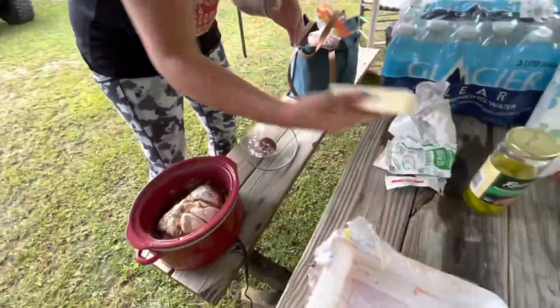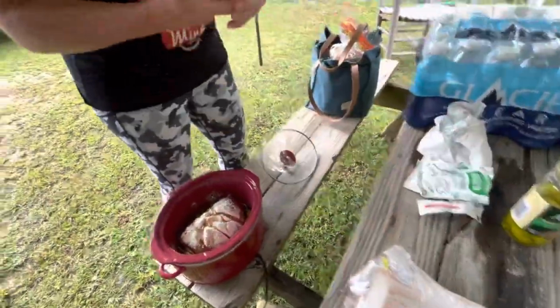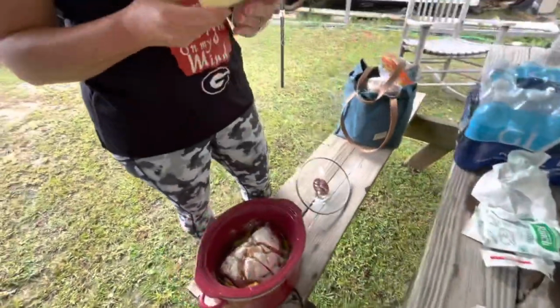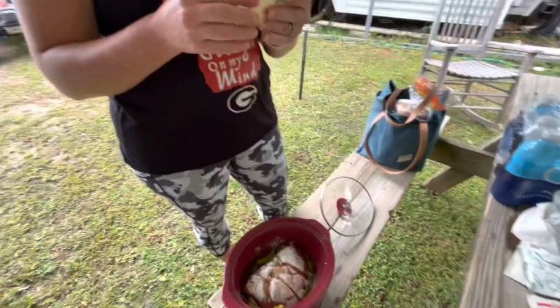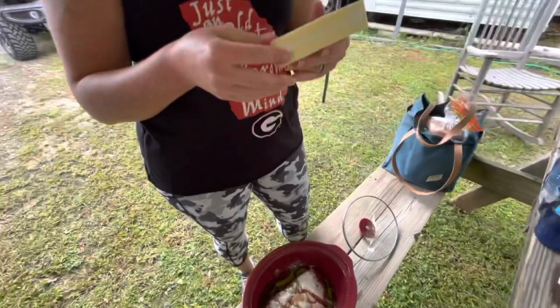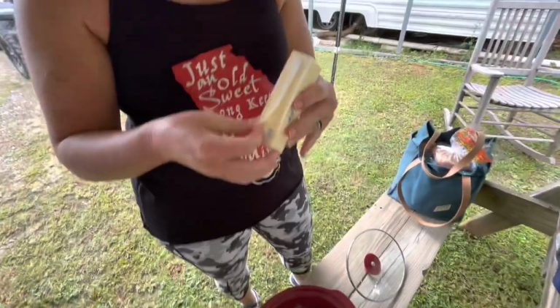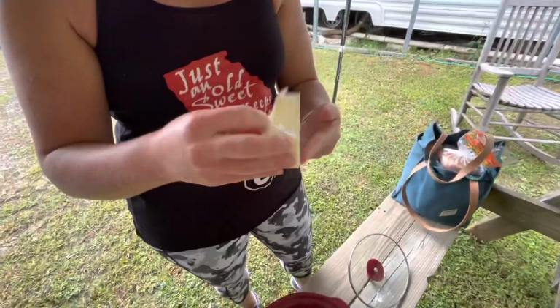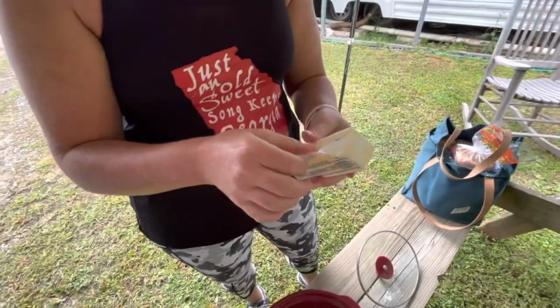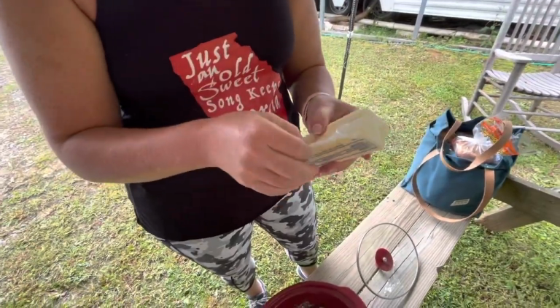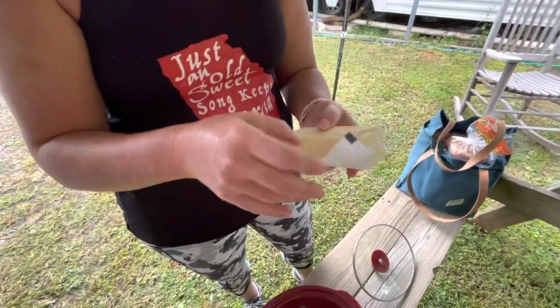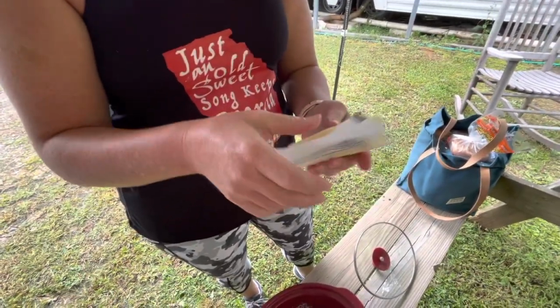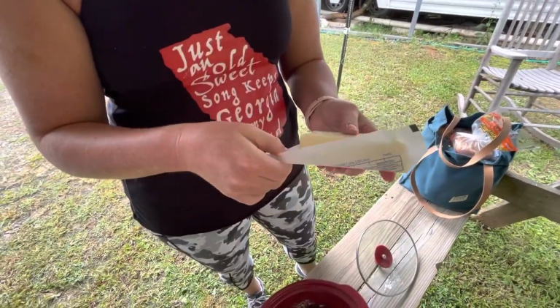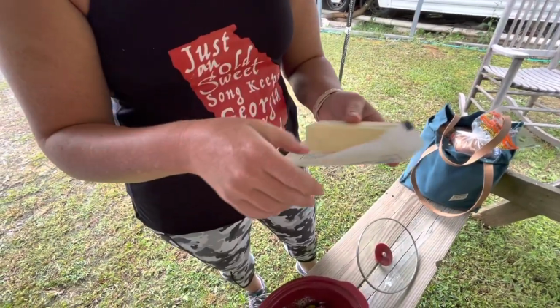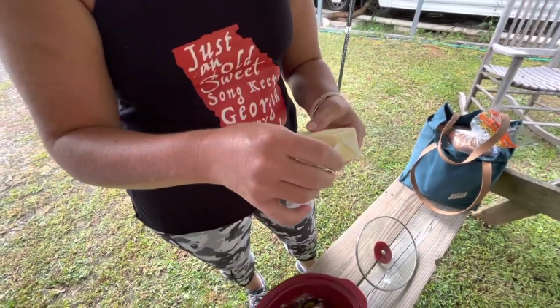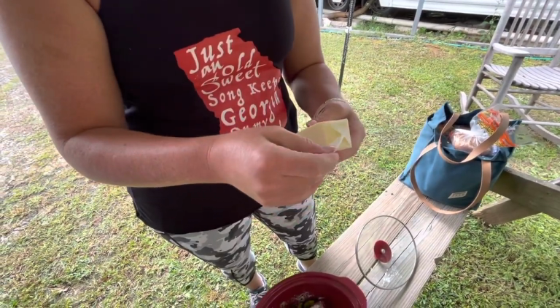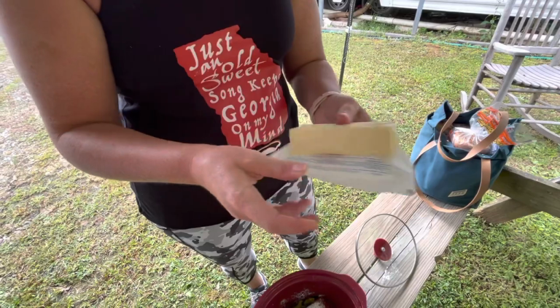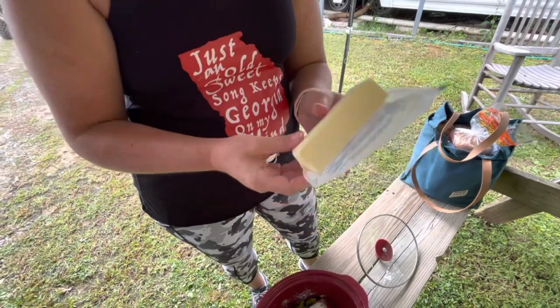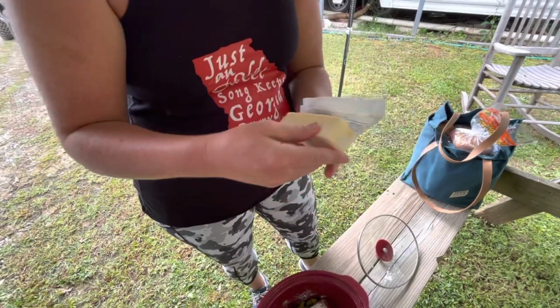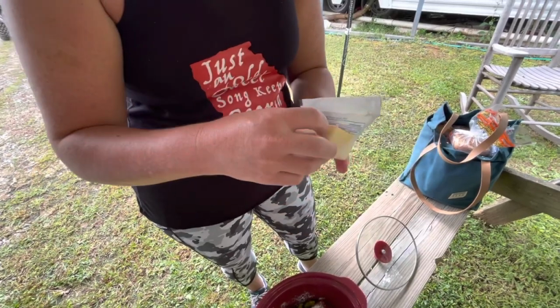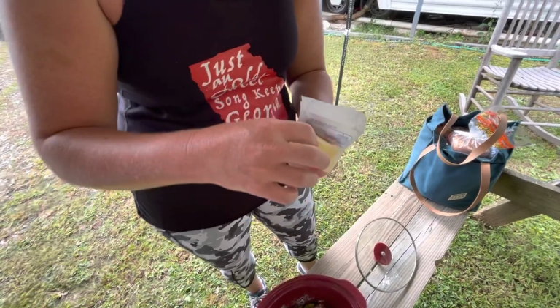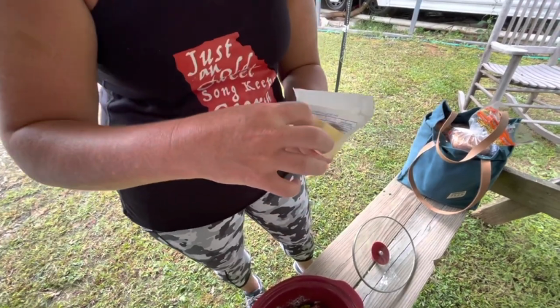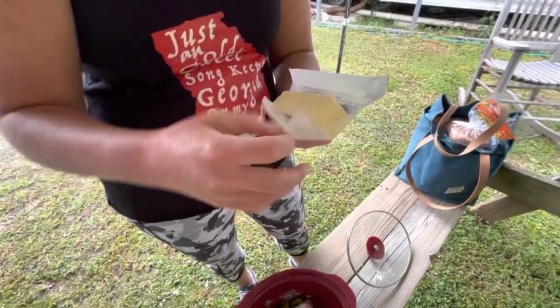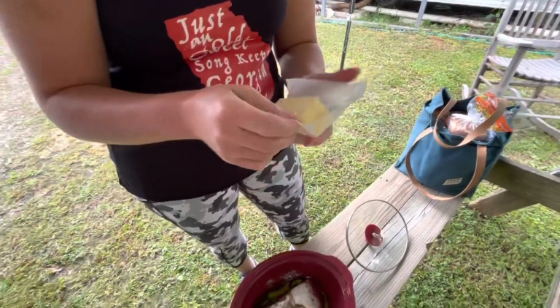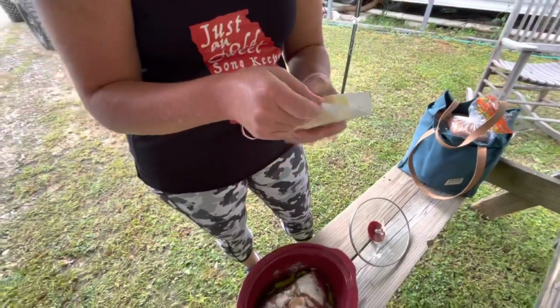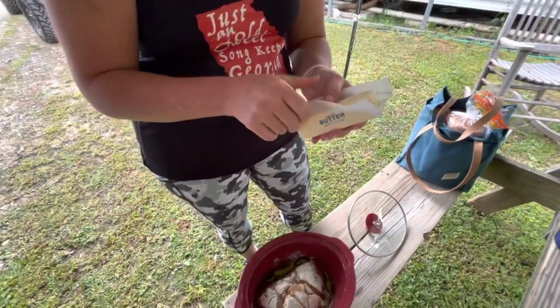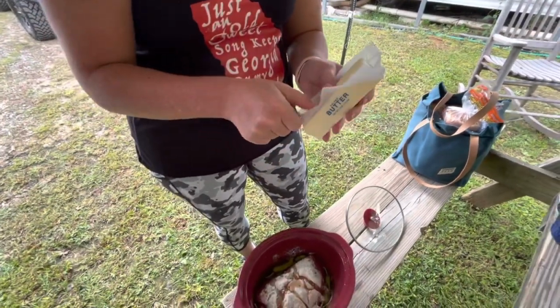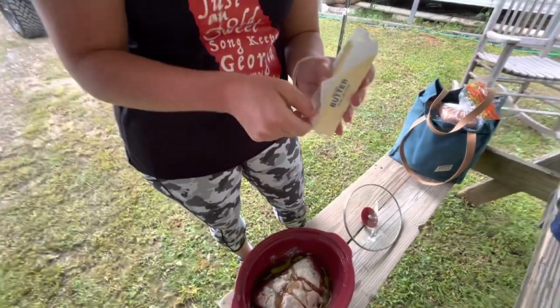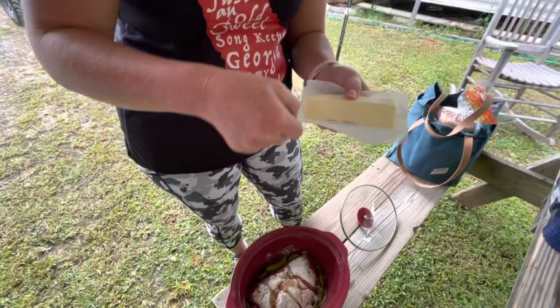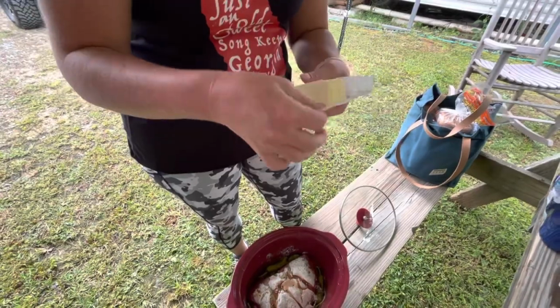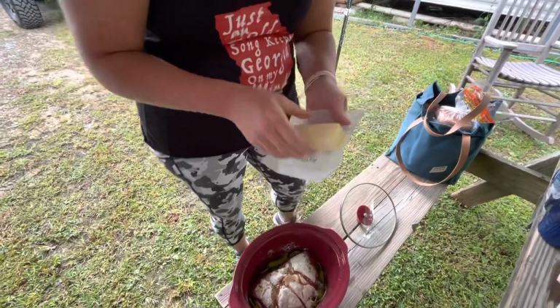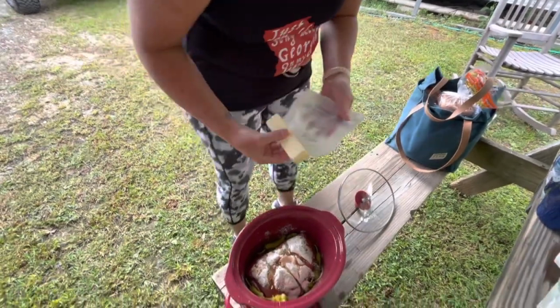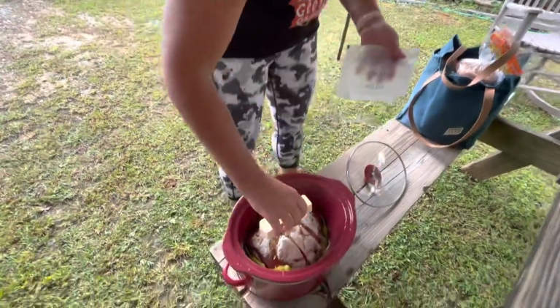It calls for a full stick of butter — I usually don't put a full stick in, but since we're camping and we have a full stick, we're just gonna put in the full stick of butter and just sit it on top.